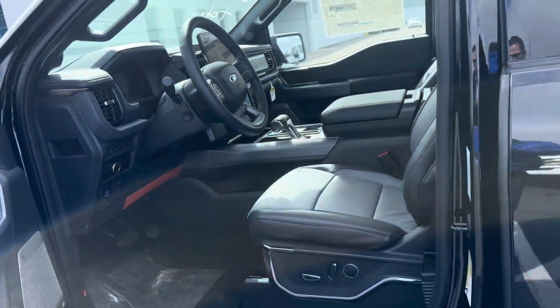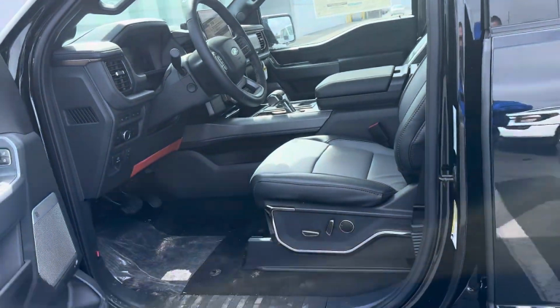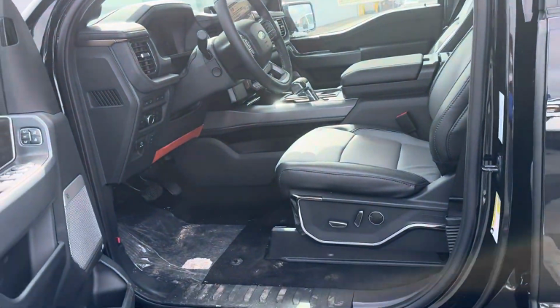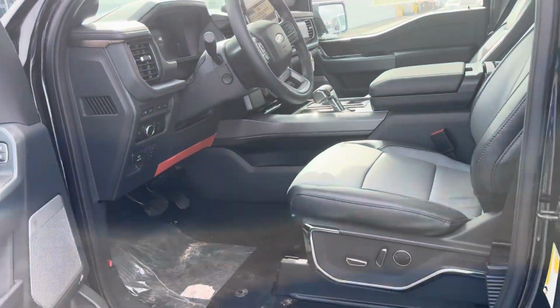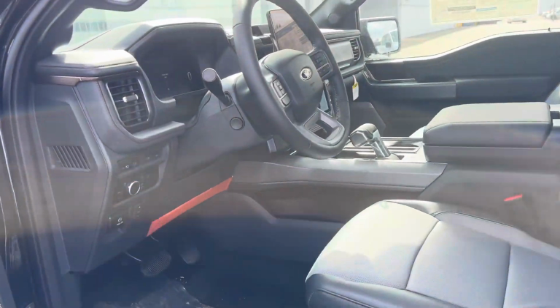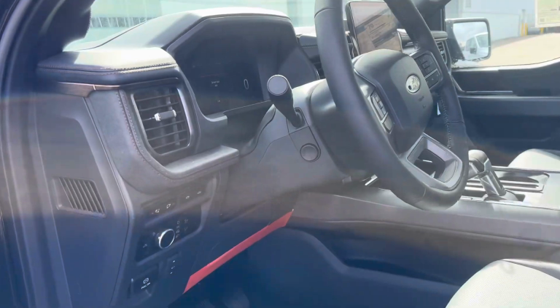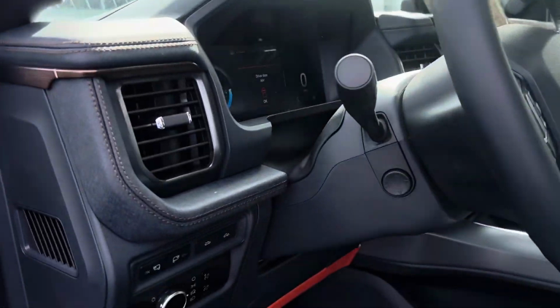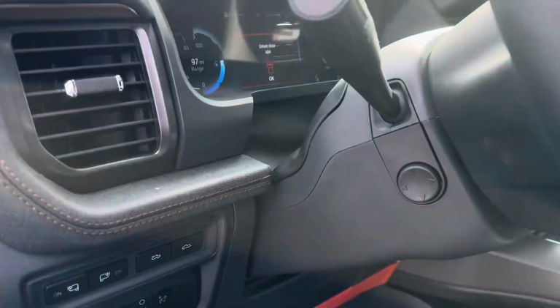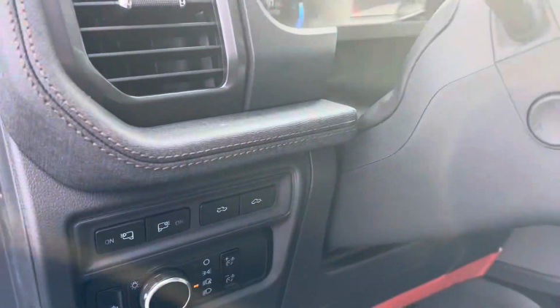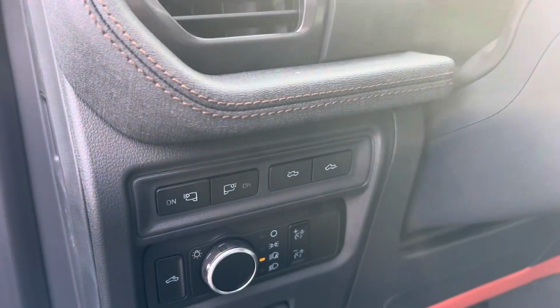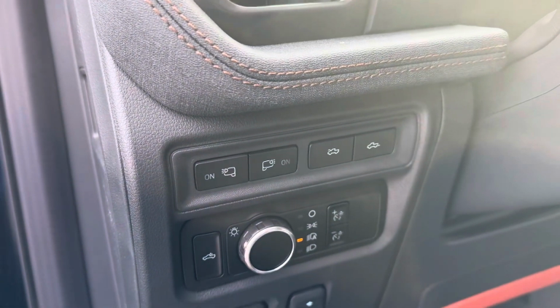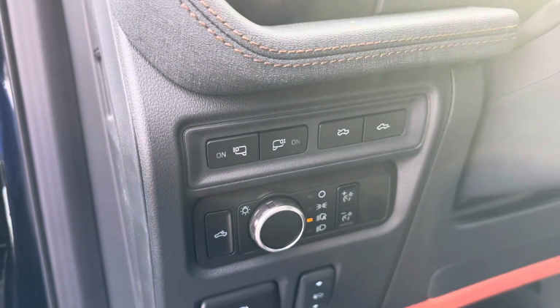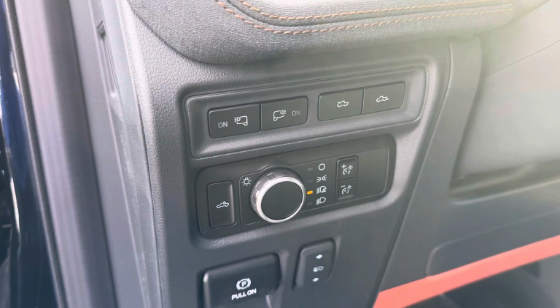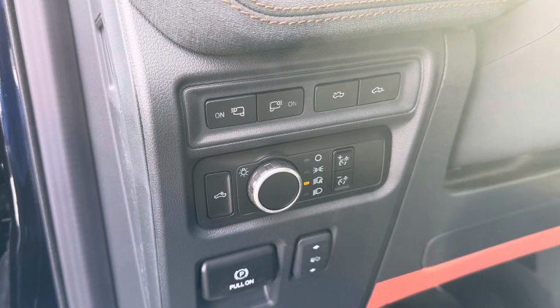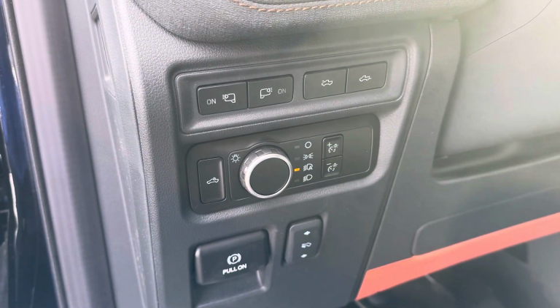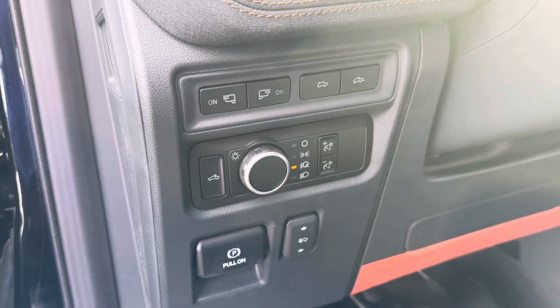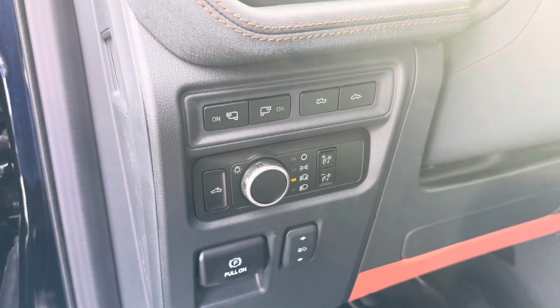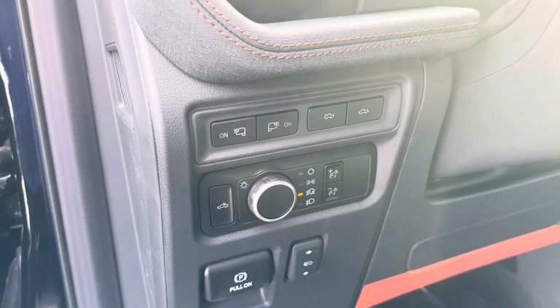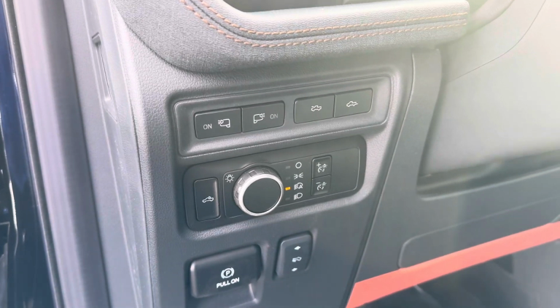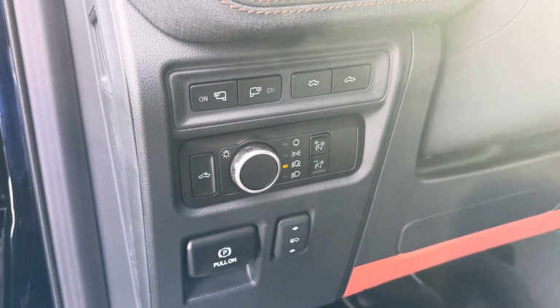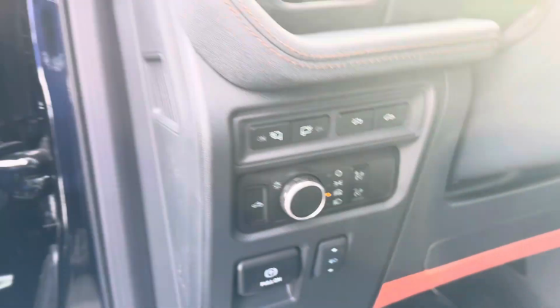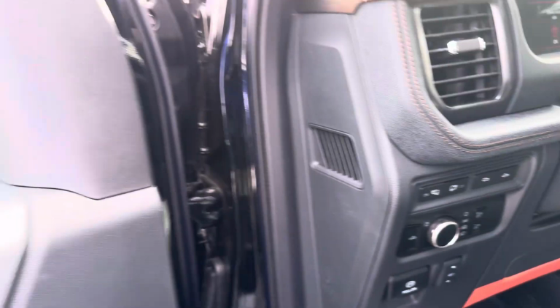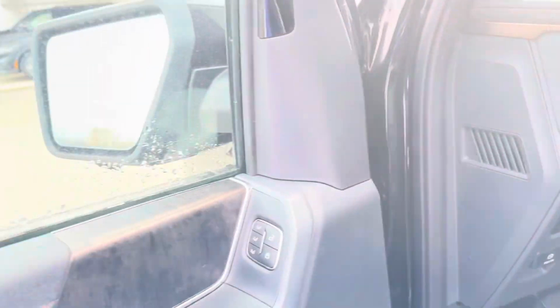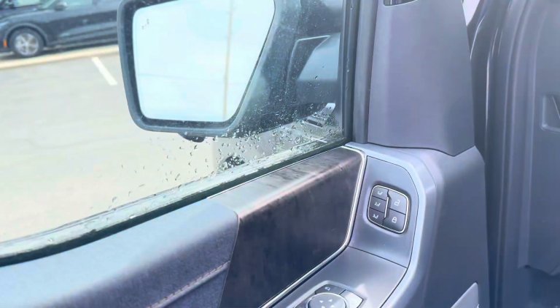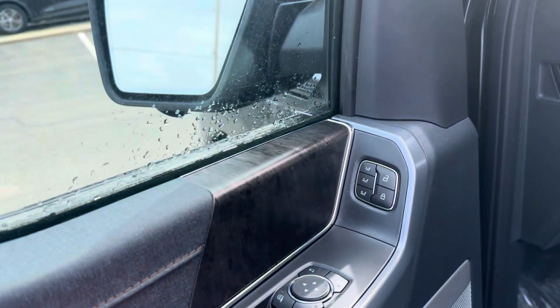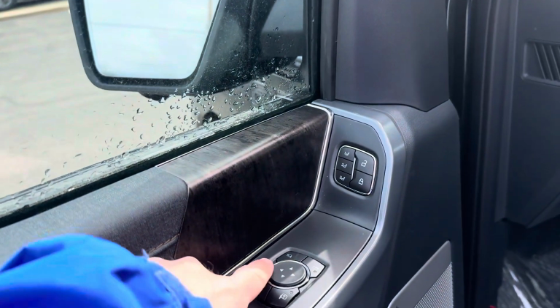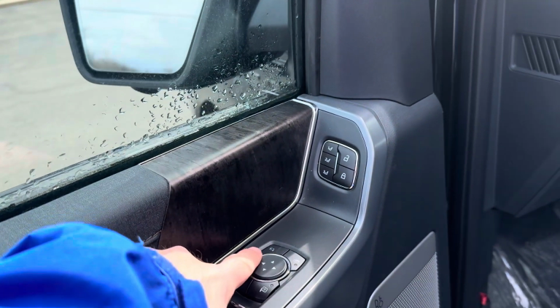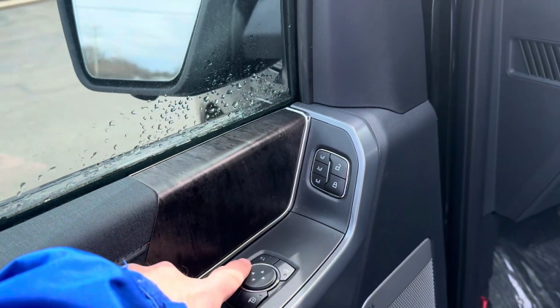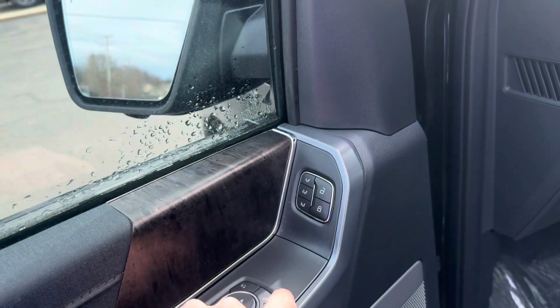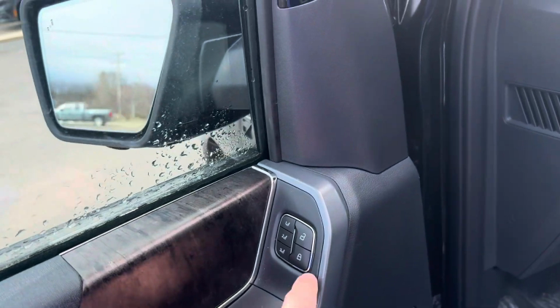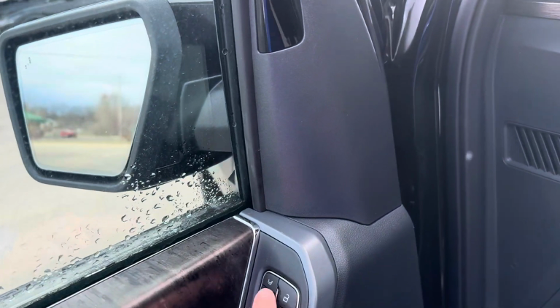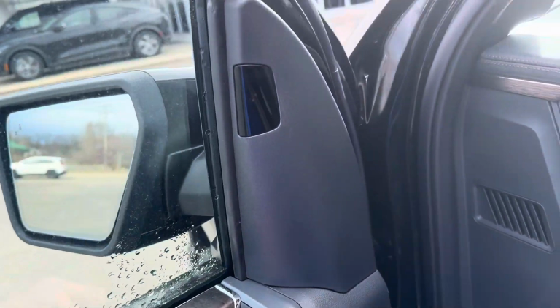Full power everything, including power tilting telescoping steering wheel, fog lights, LED spotlights, power adjustable foot pedals, remote collapsing side mirrors, memory seating.